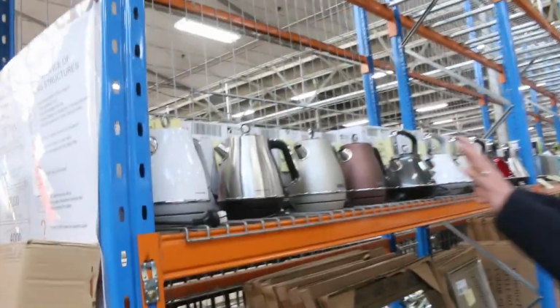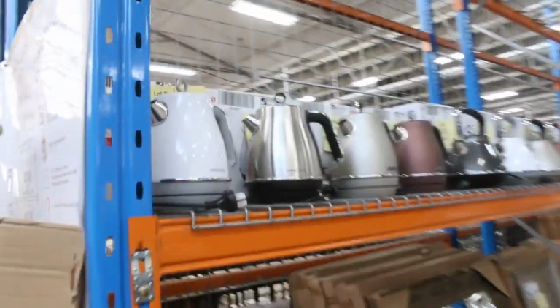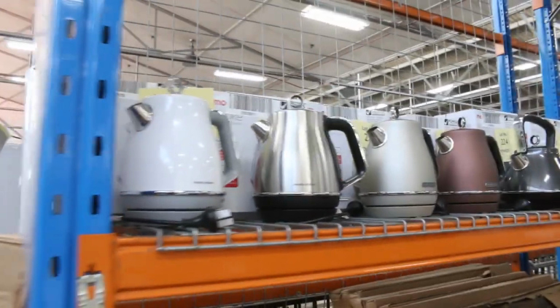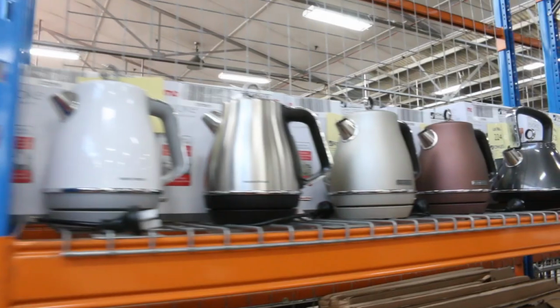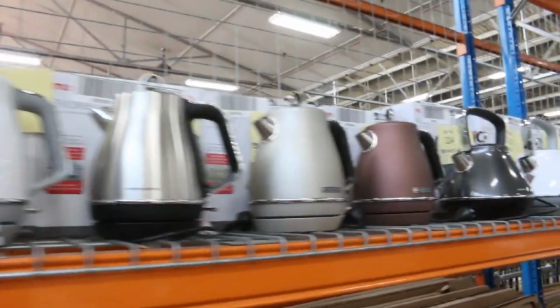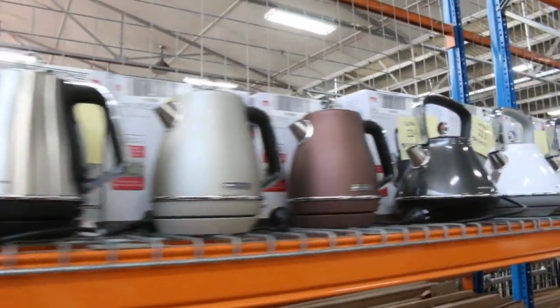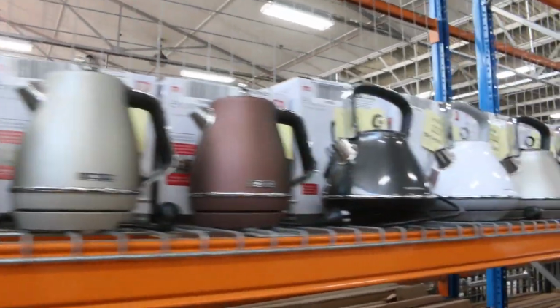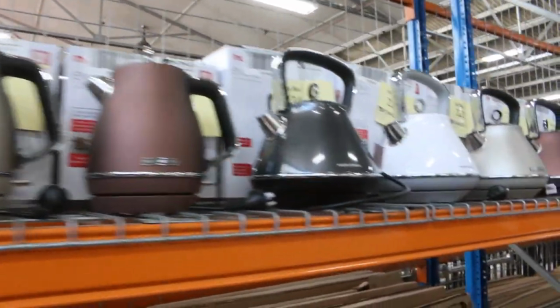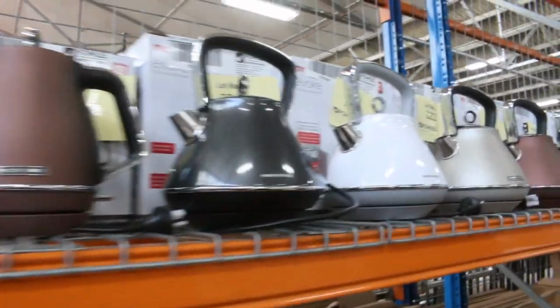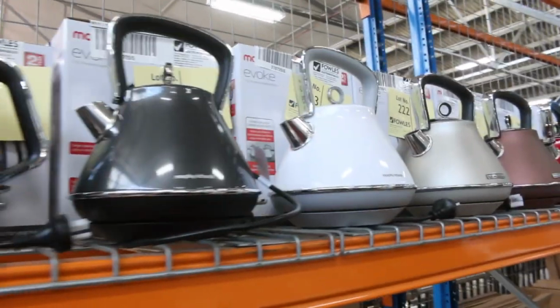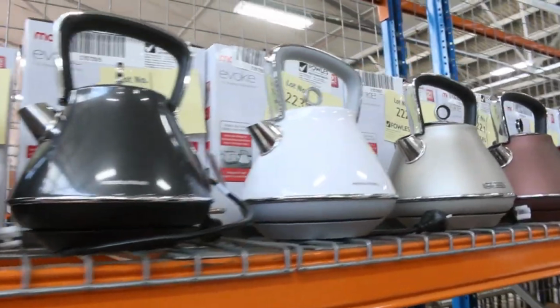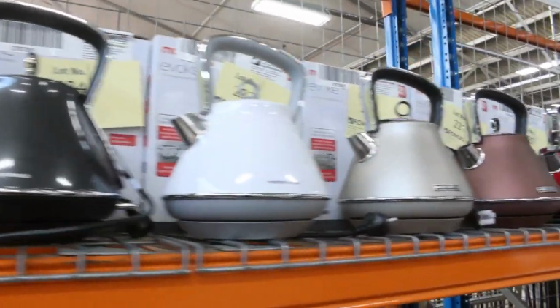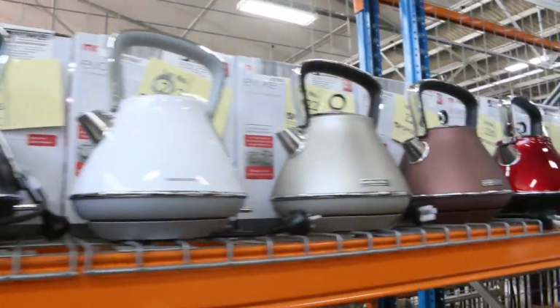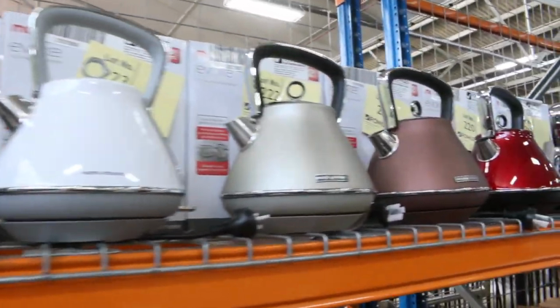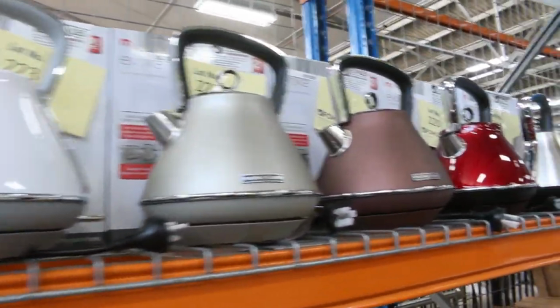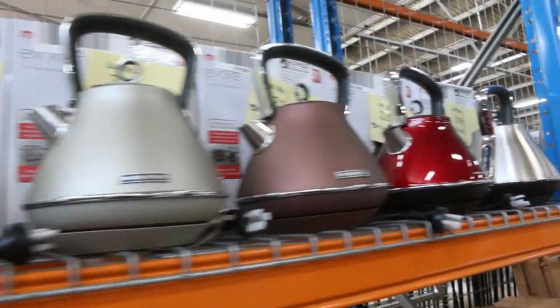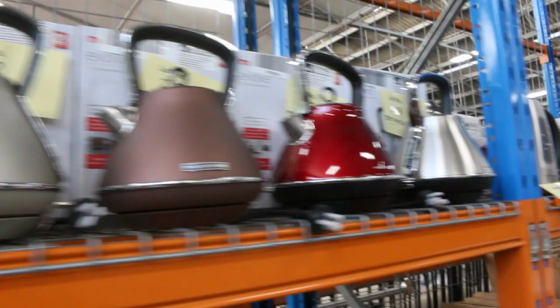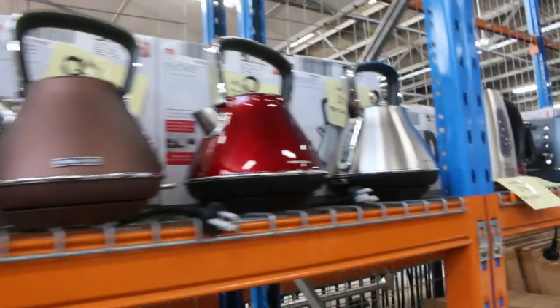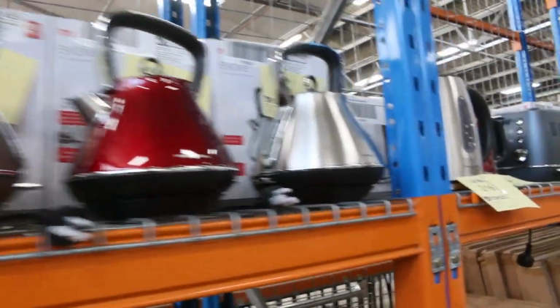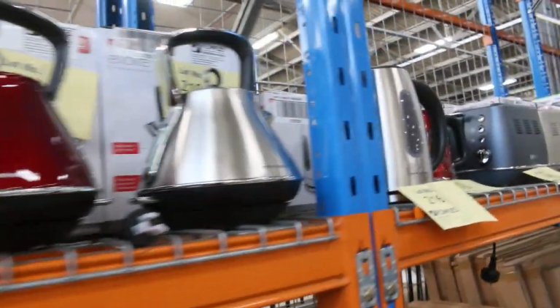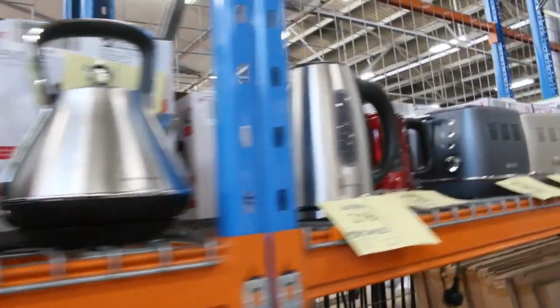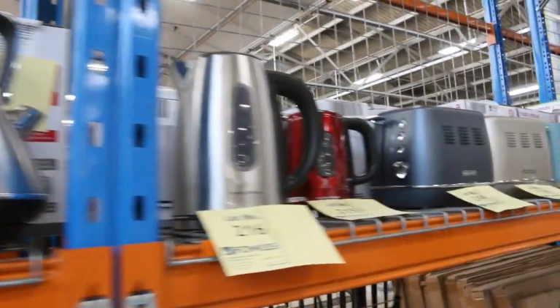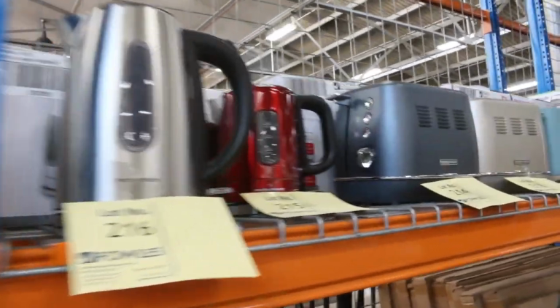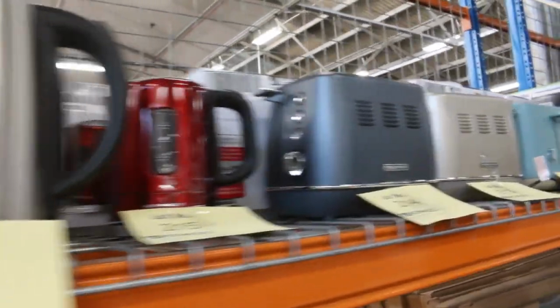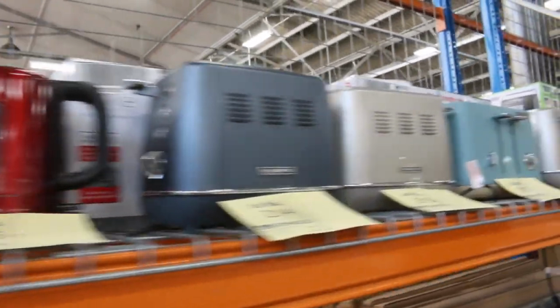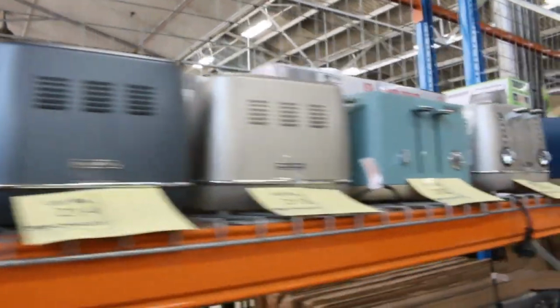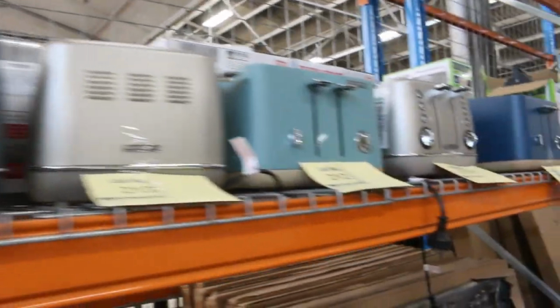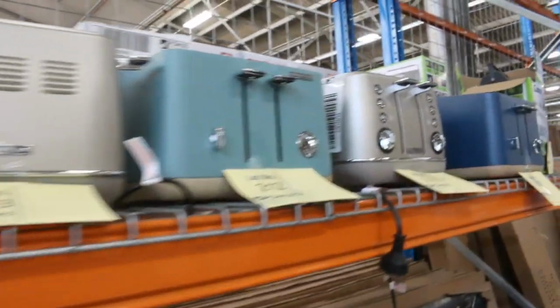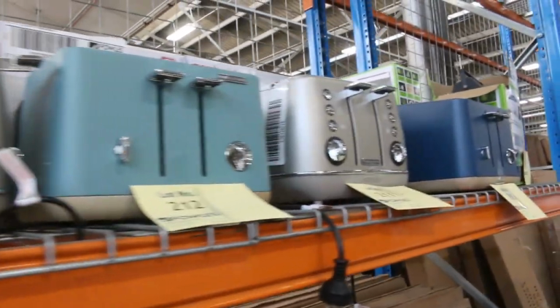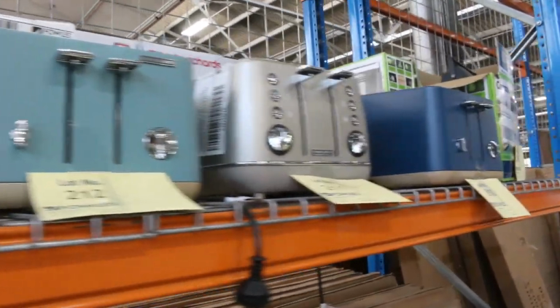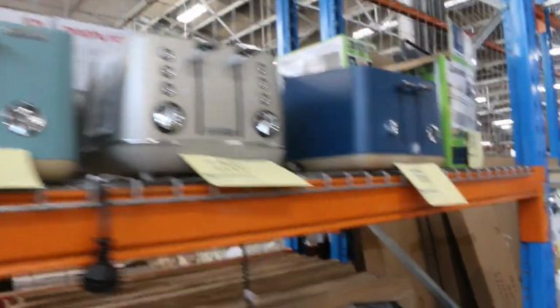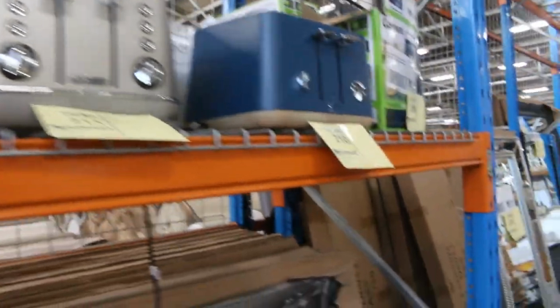Have a look at these beautiful kettles that have come in — Morphy Richards branded, really nice units in all different colors, and also matching toasters as well. We've got heaps of those — 30, 40, 50 bucks is around the money on those.